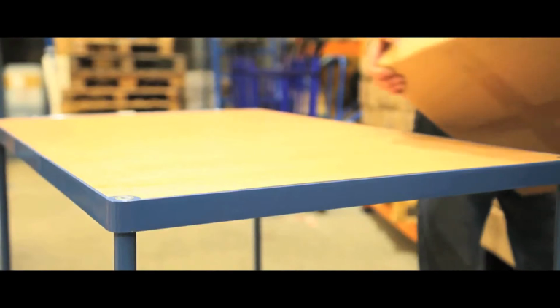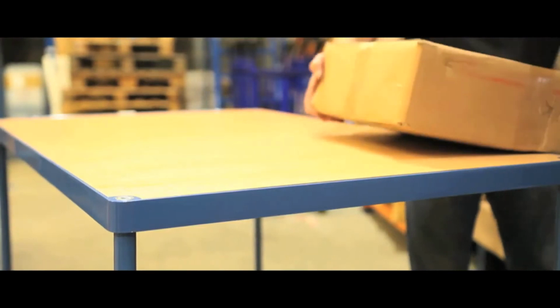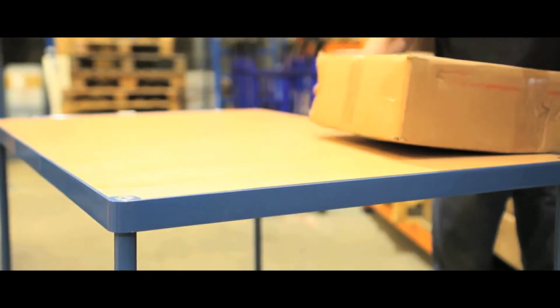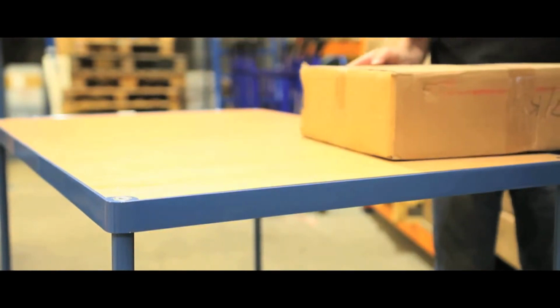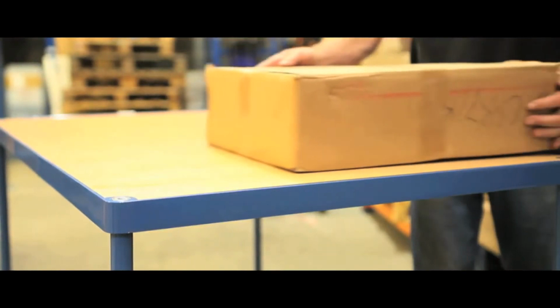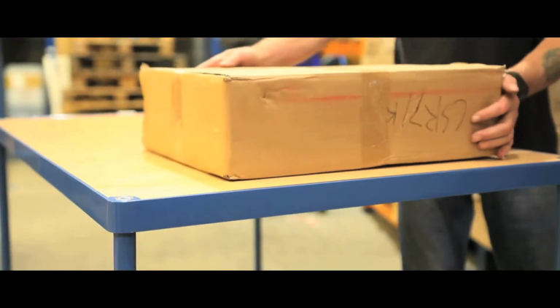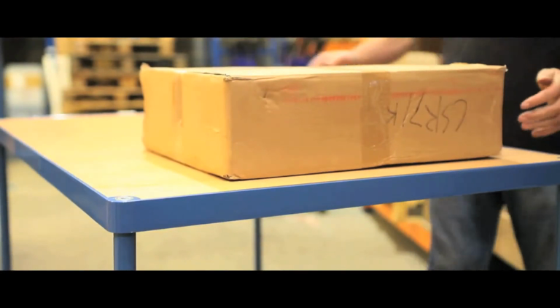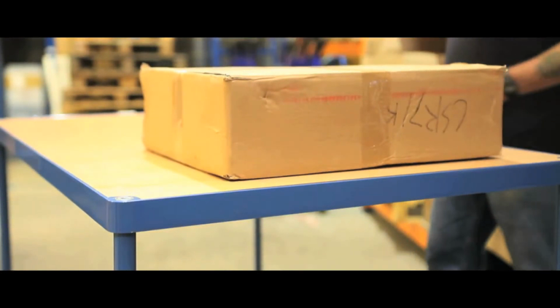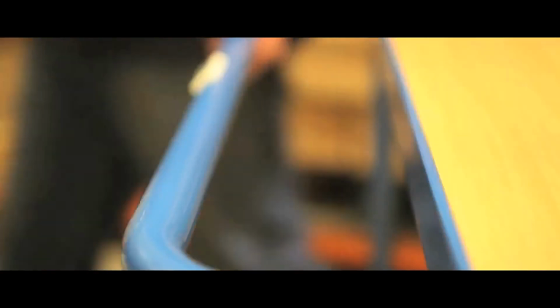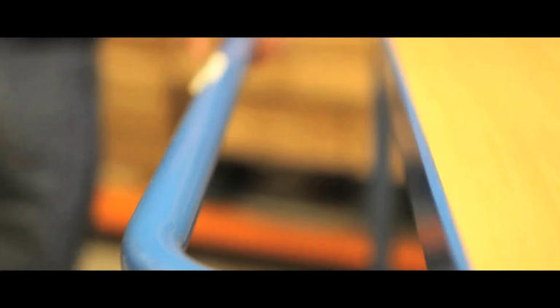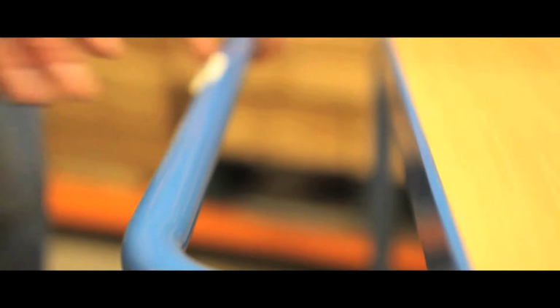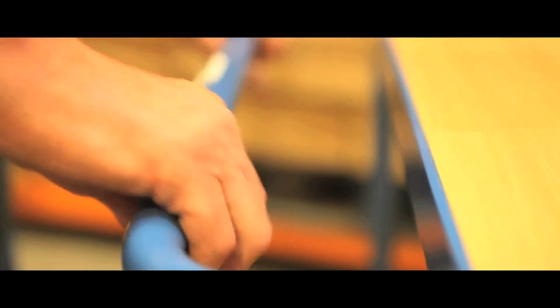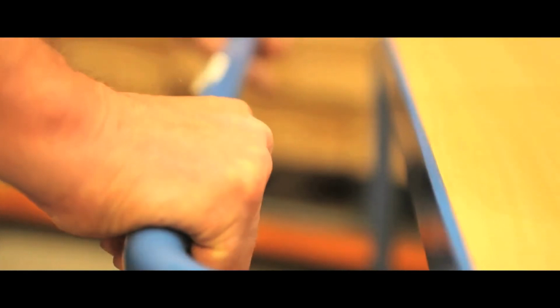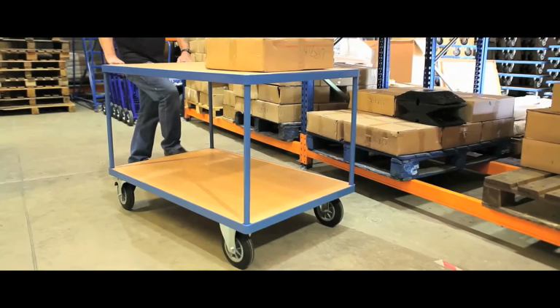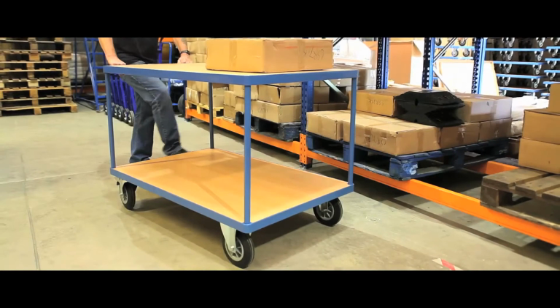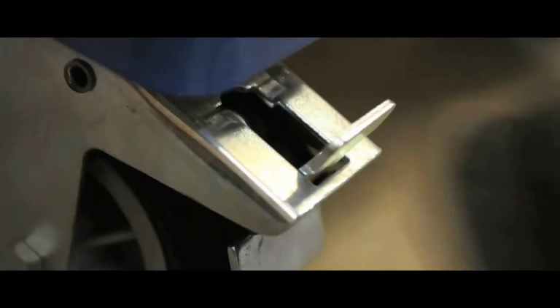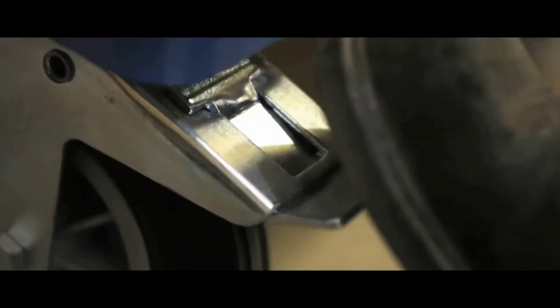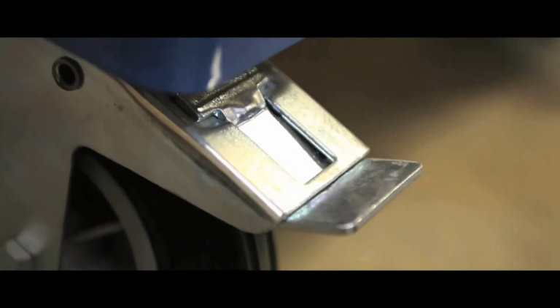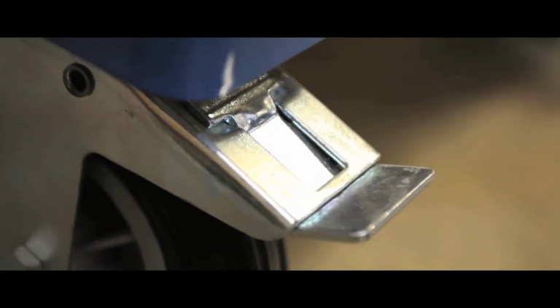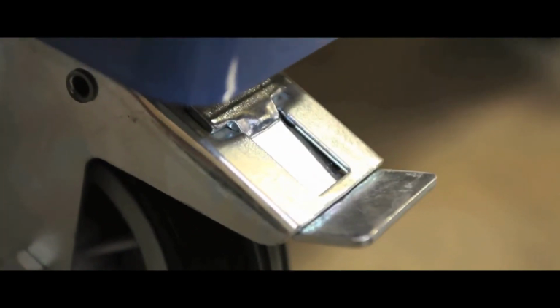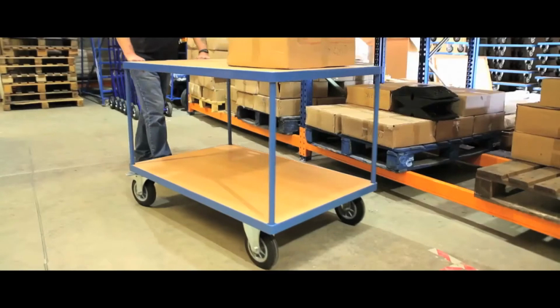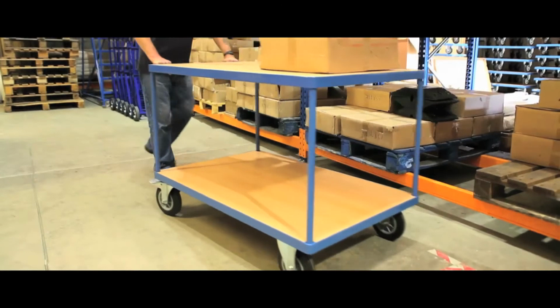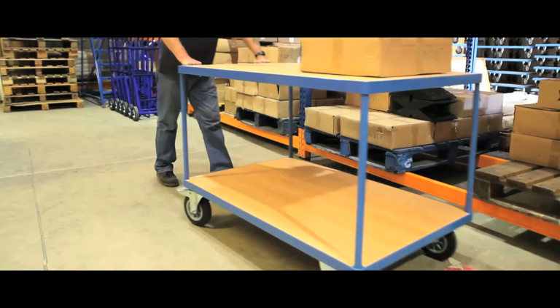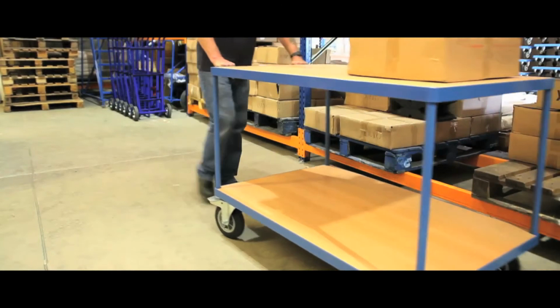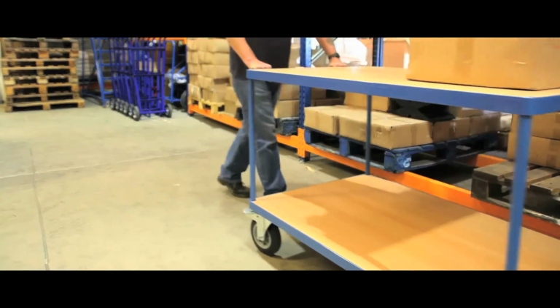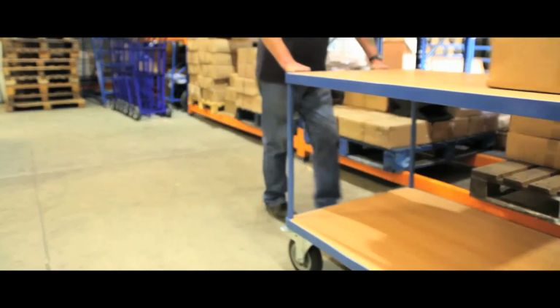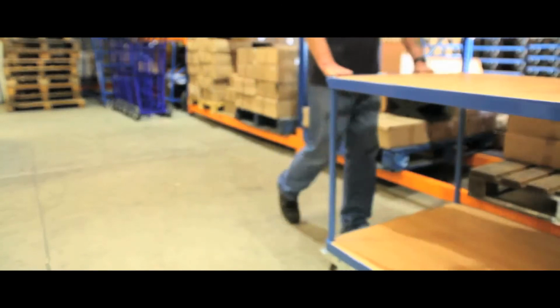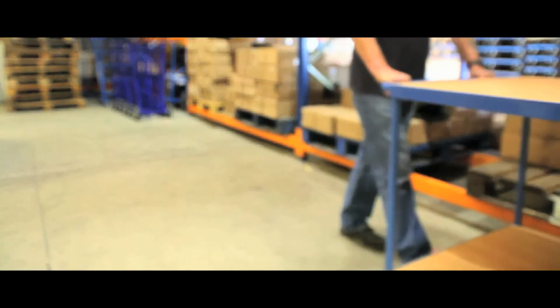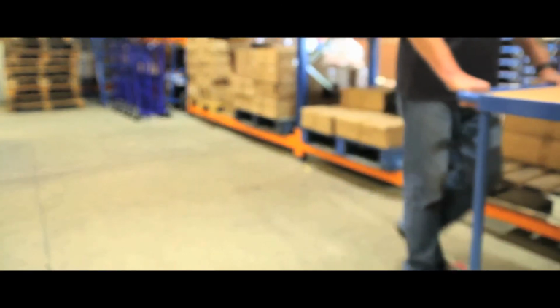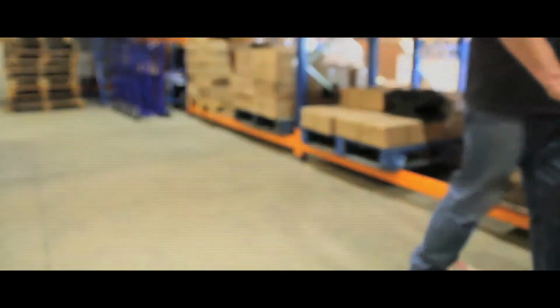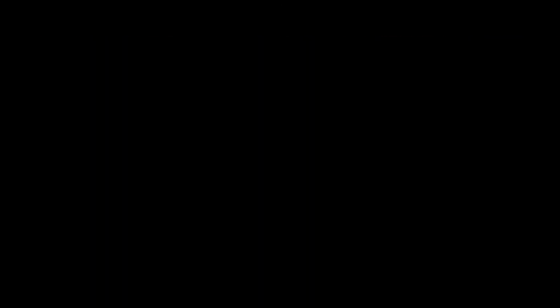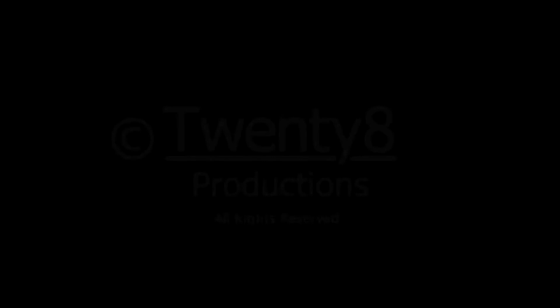Available with 2, 3 or 4 shelves, the welded steel frames have a tough powder coated finish and a 200kg maximum capacity on the shelves above the base. Please note some carts will be supplied in knockdown form.